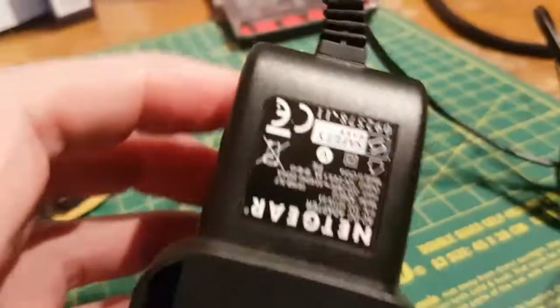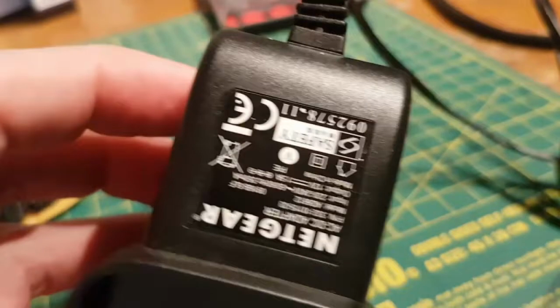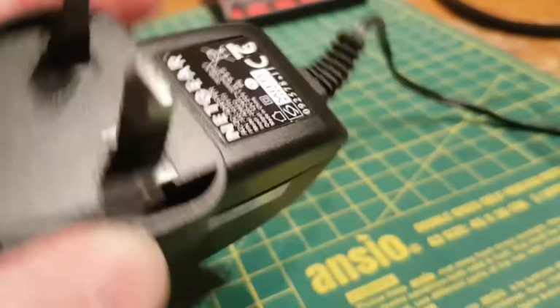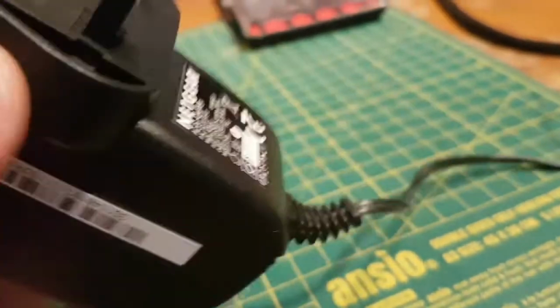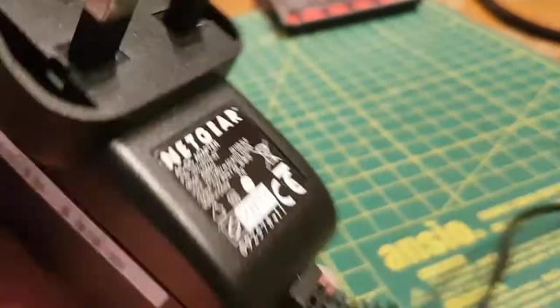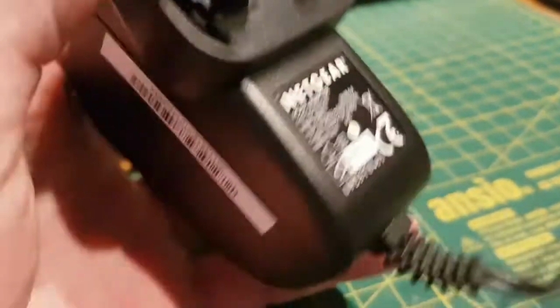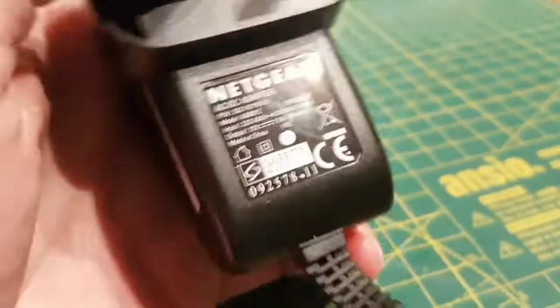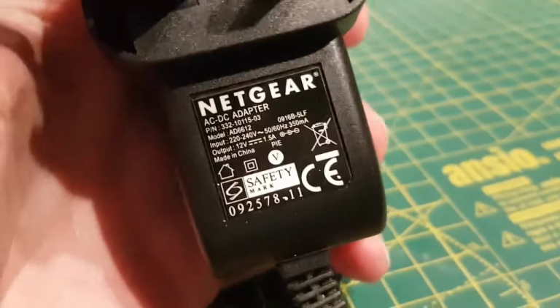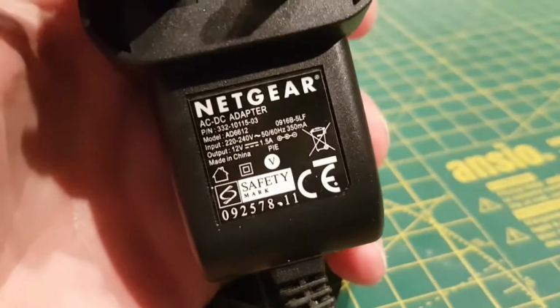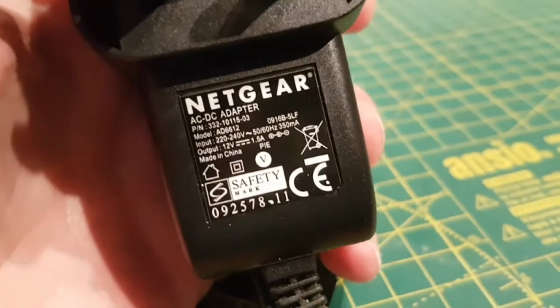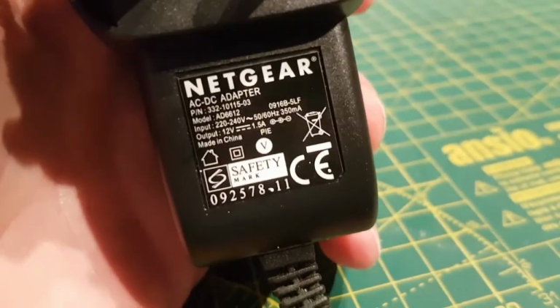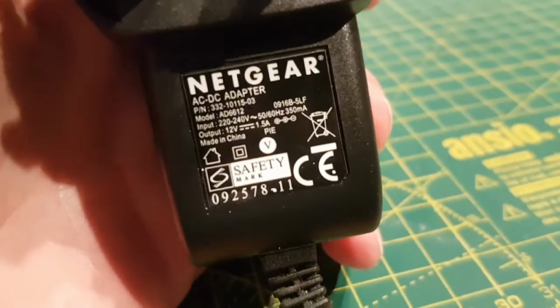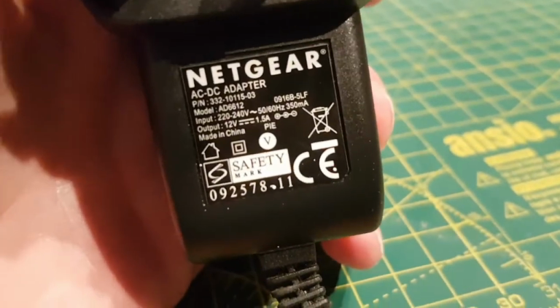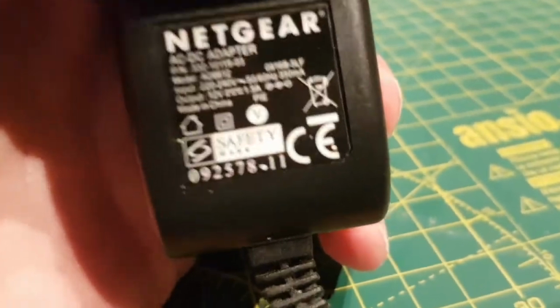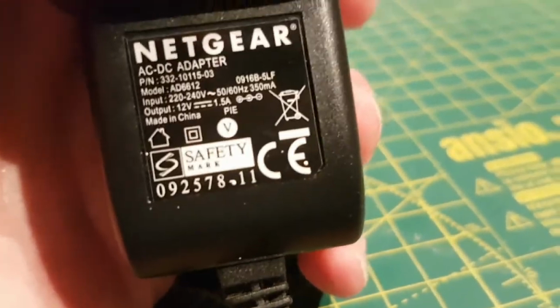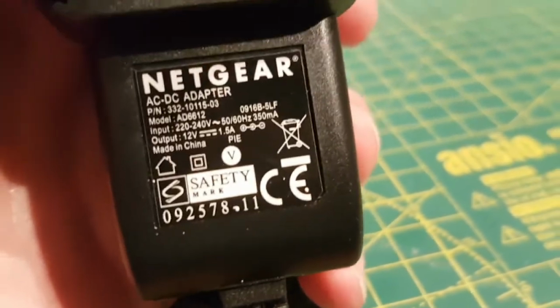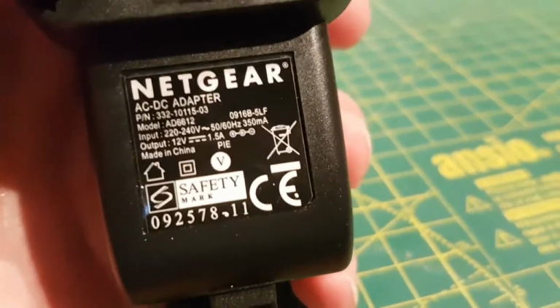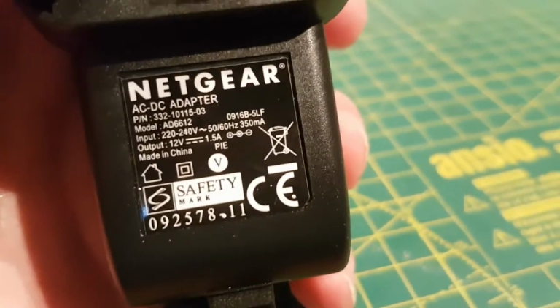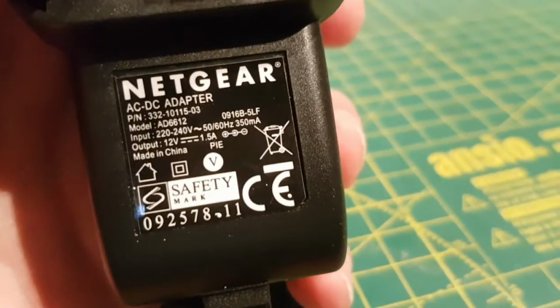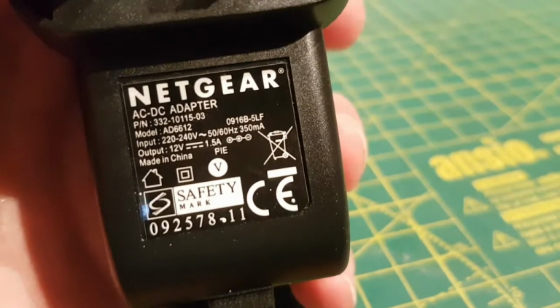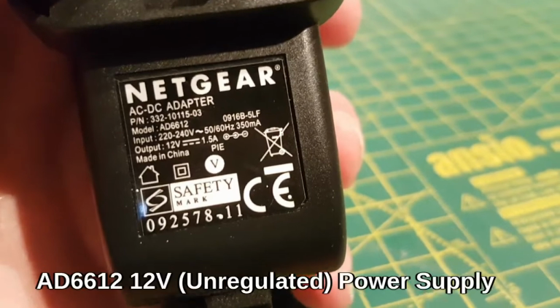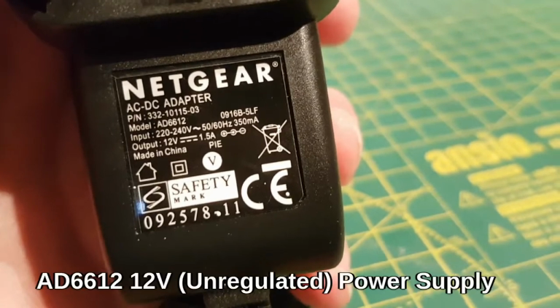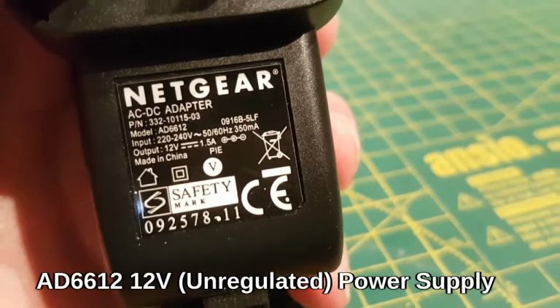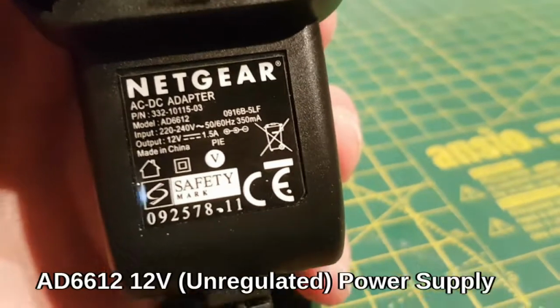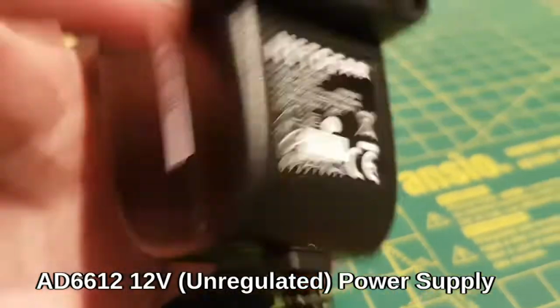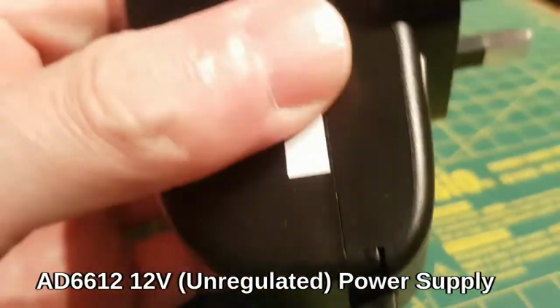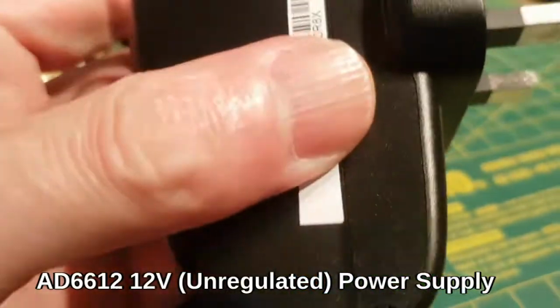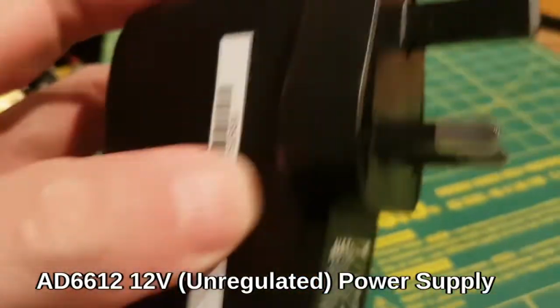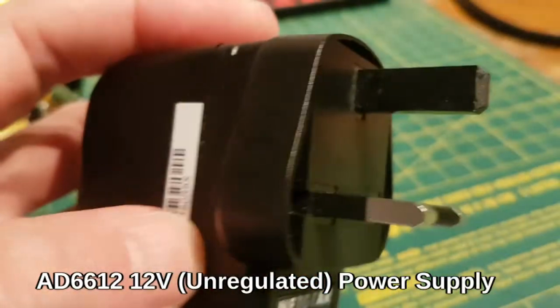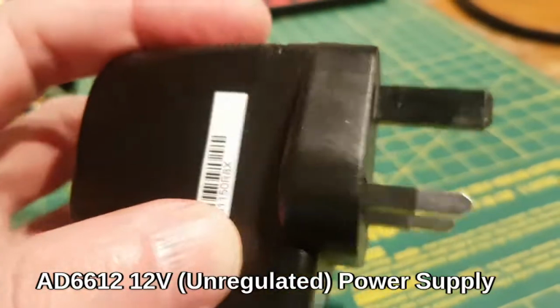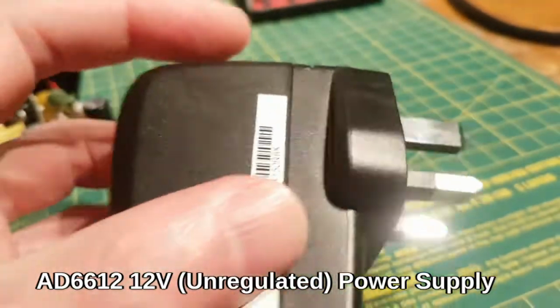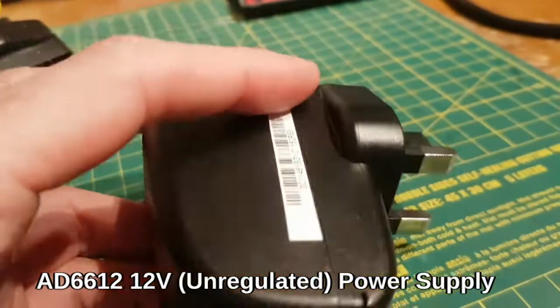This is a Netgear Power Supply — it's 4A, for the Virgin Super Hub. It is an AD6612, 12V unregulated power supply.